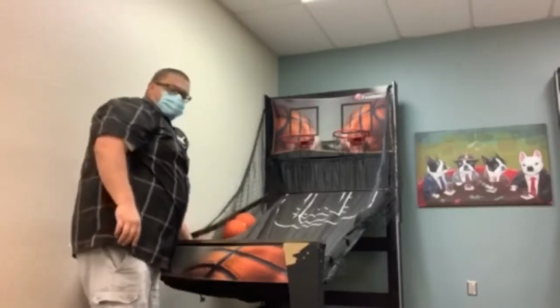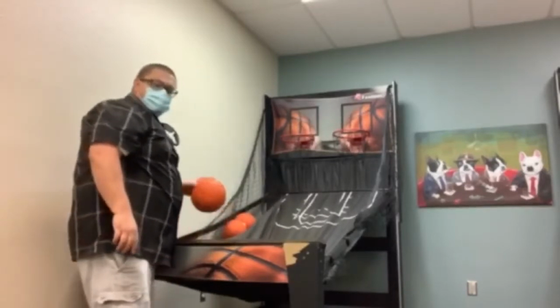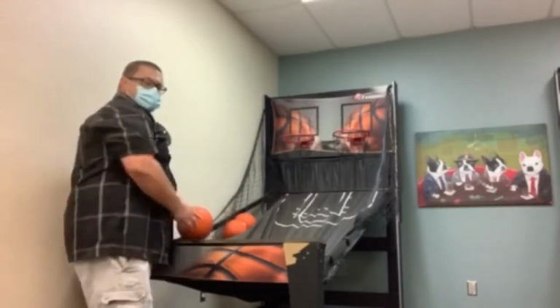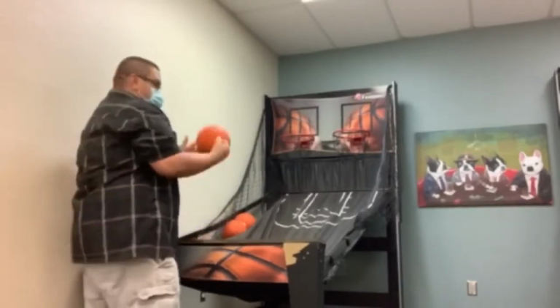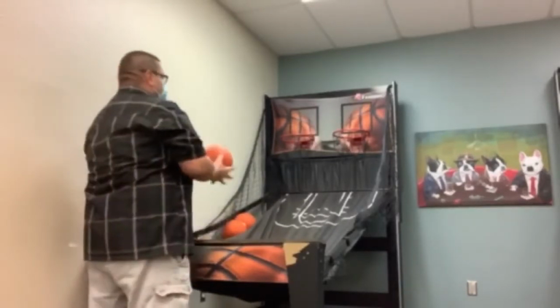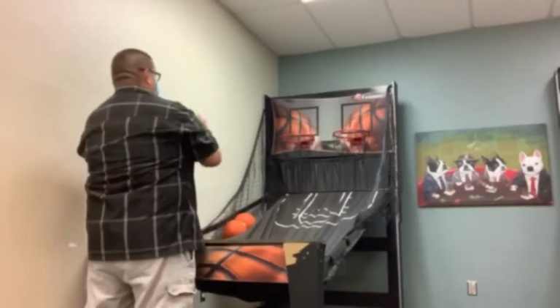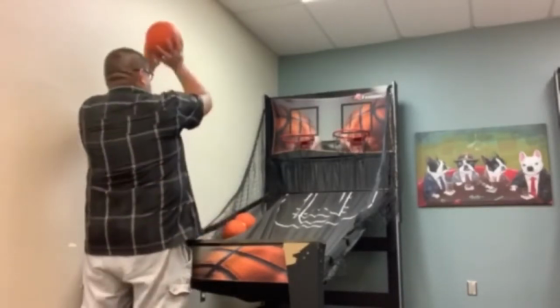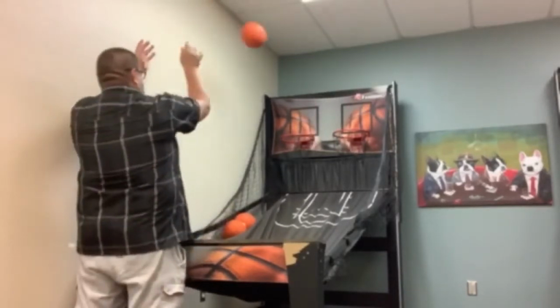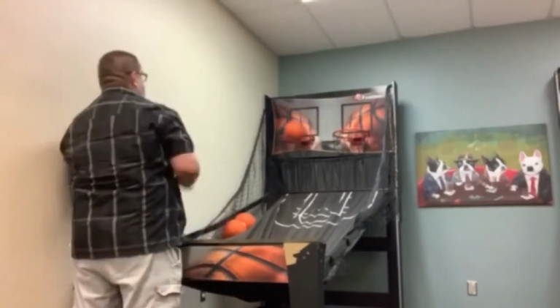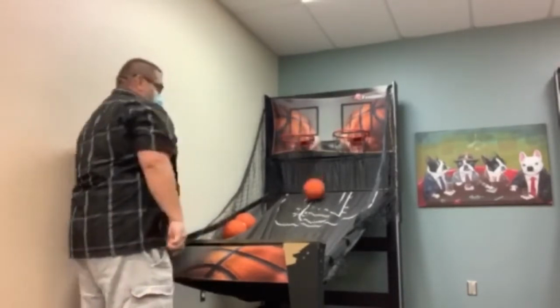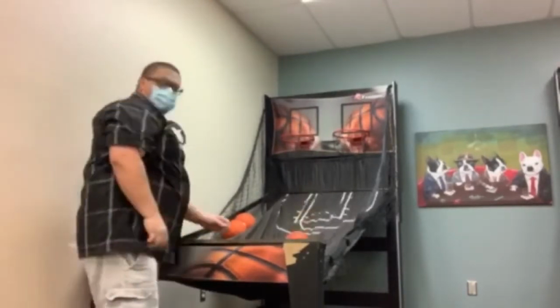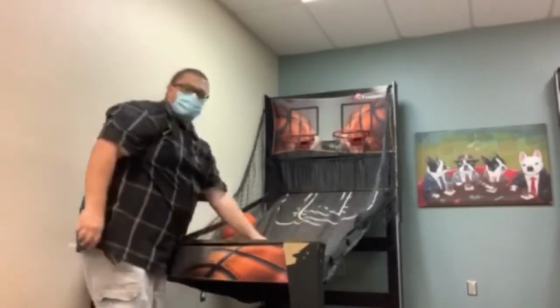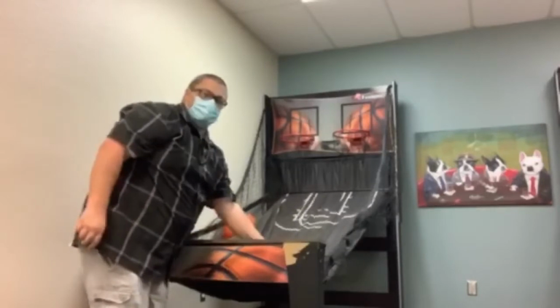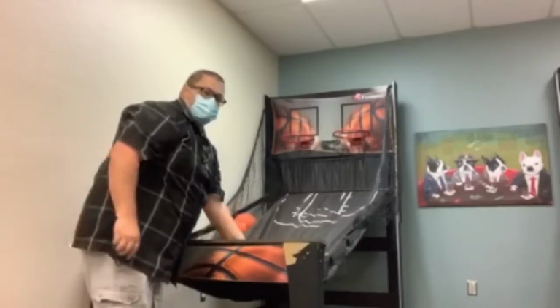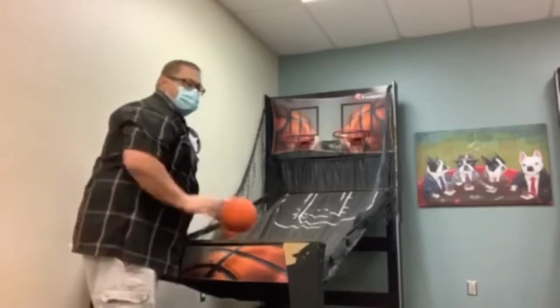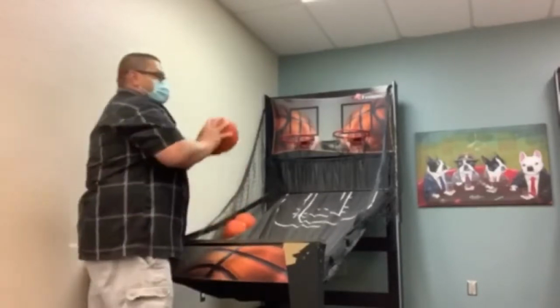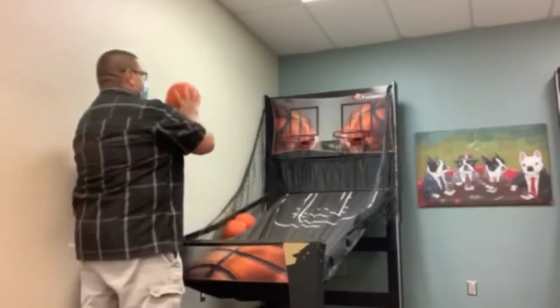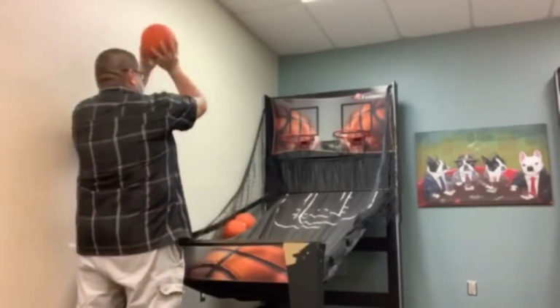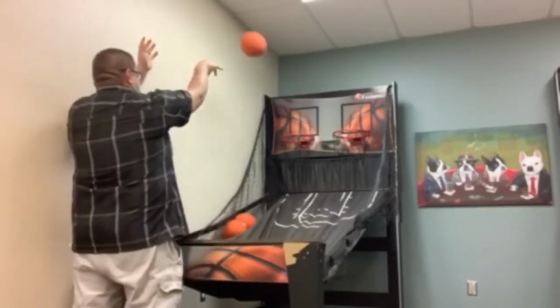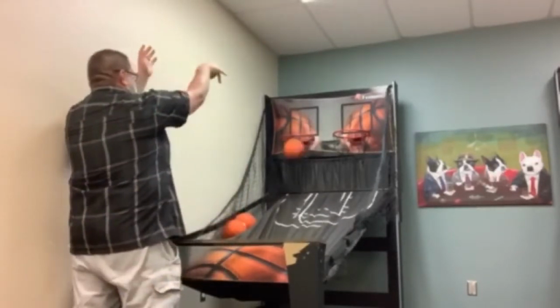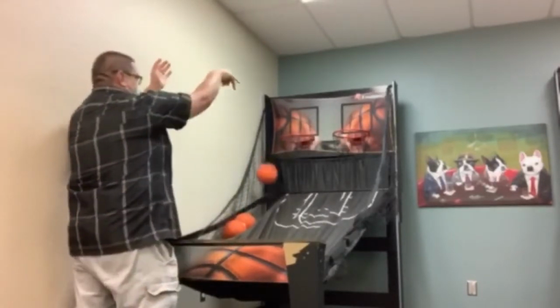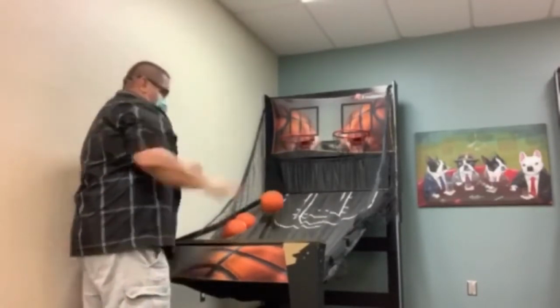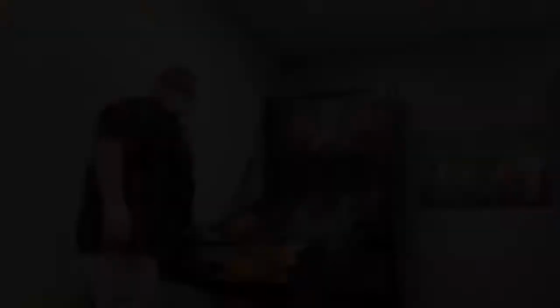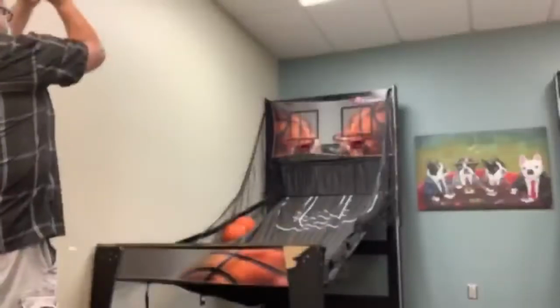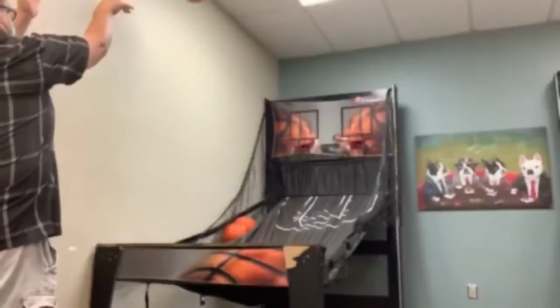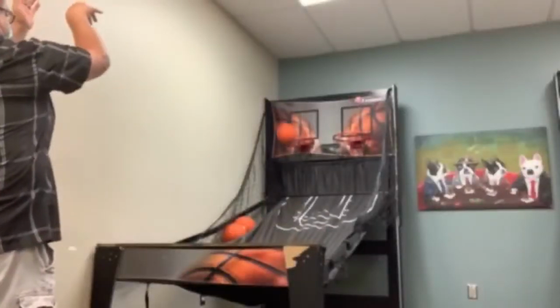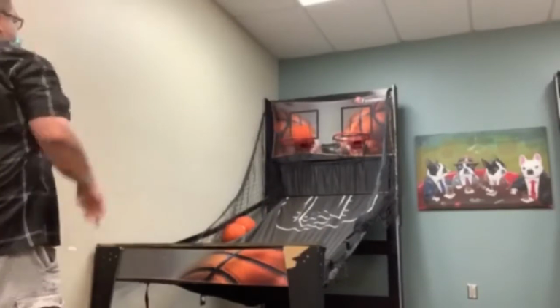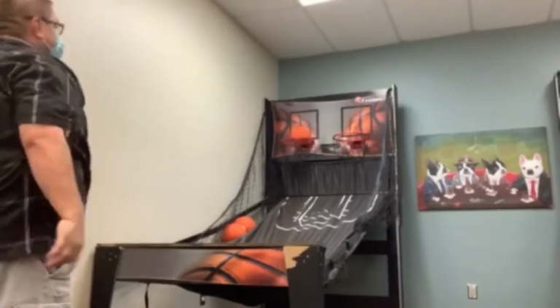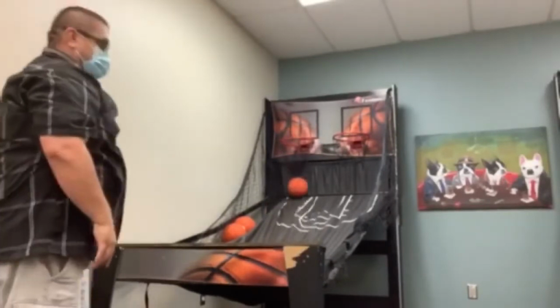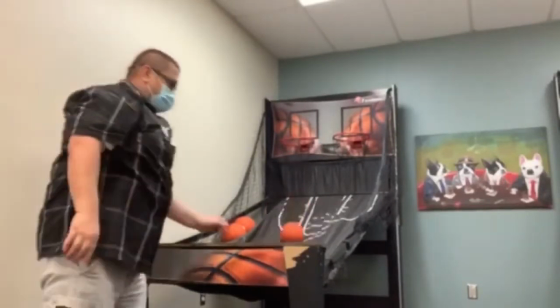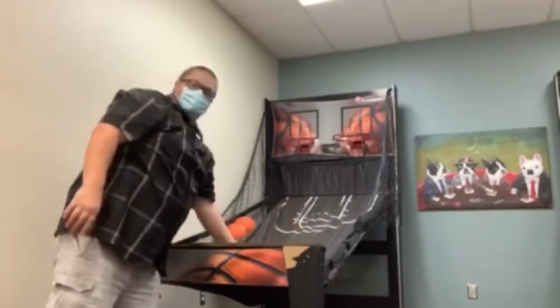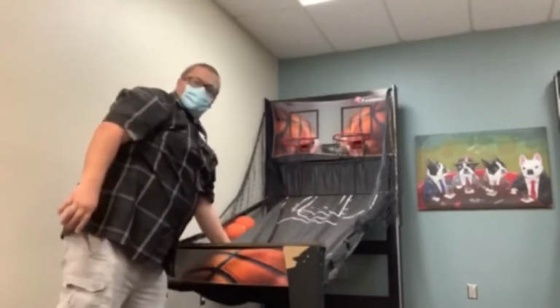Even professionals don't make all the shots, but they keep practicing. Use that backboard. There we go. And one more.